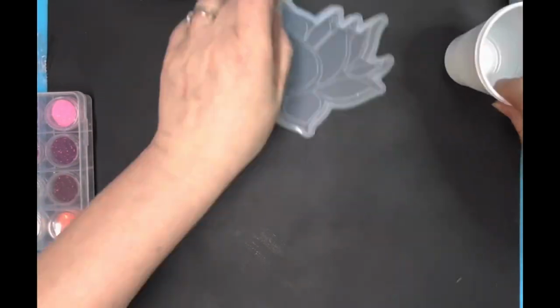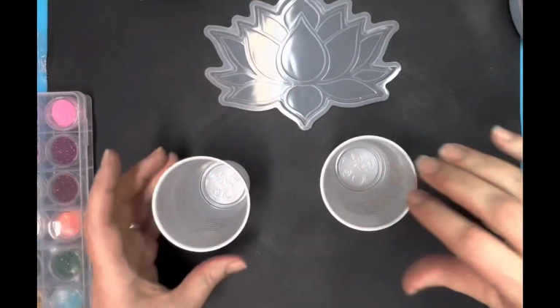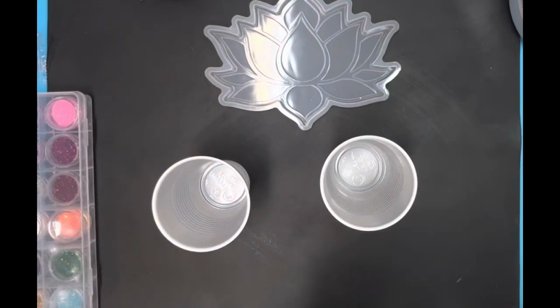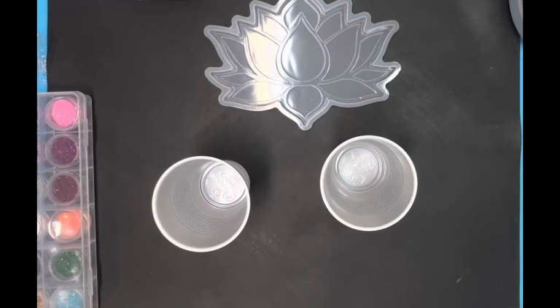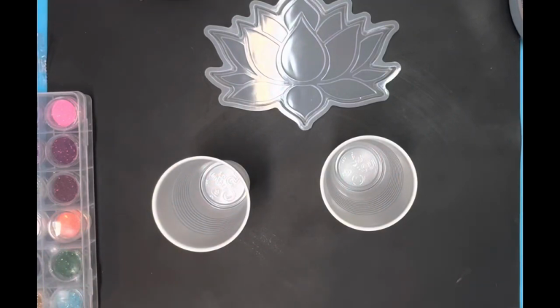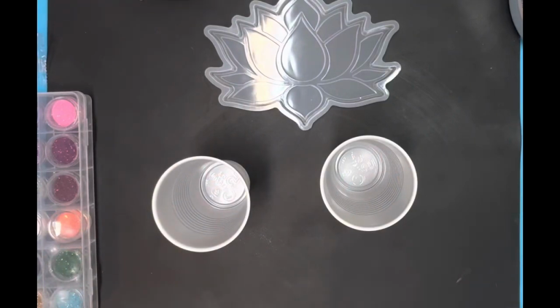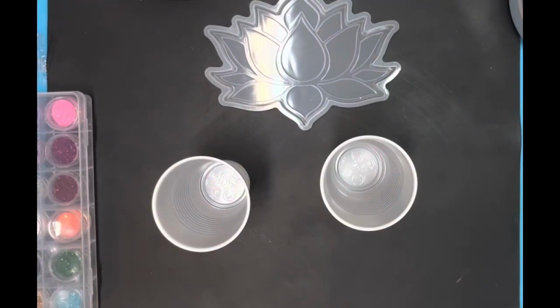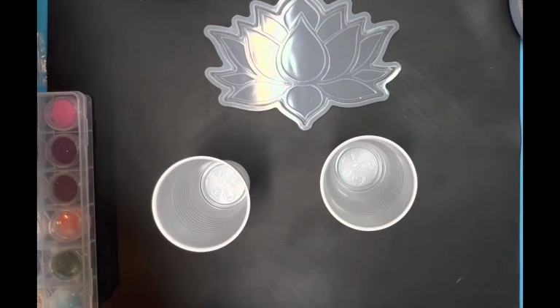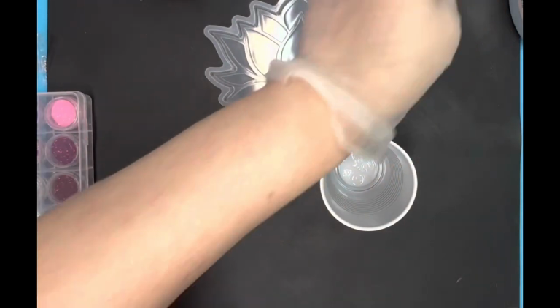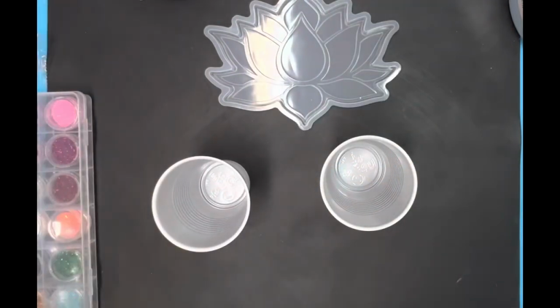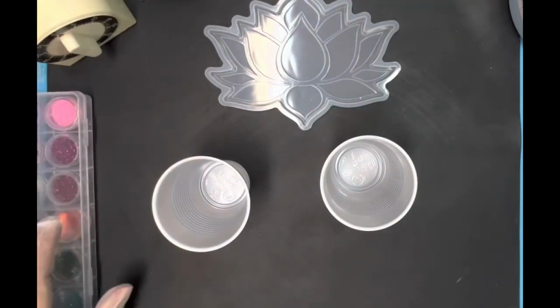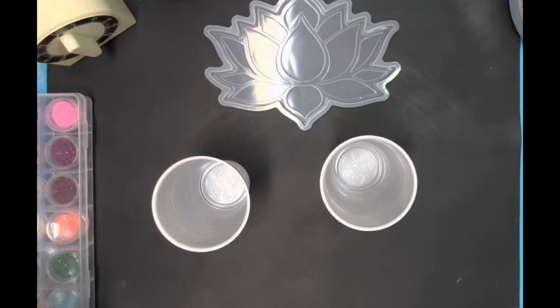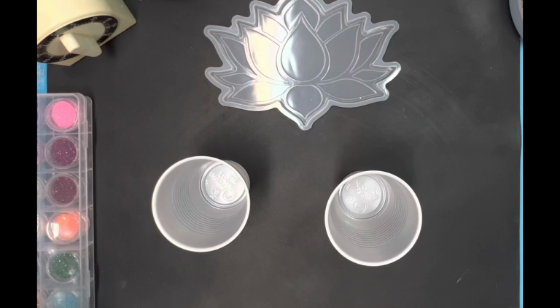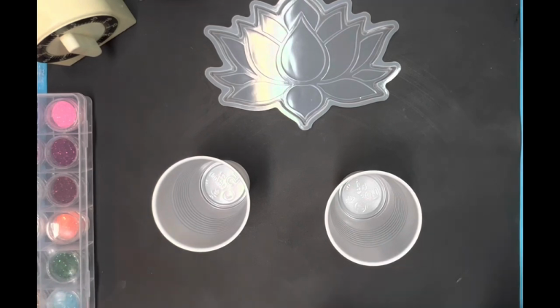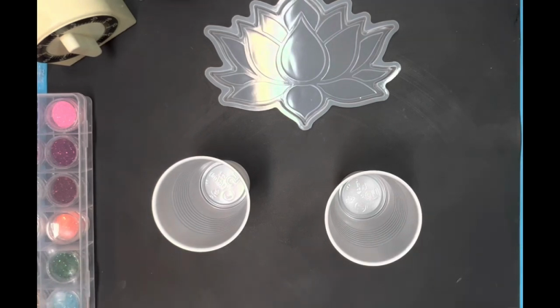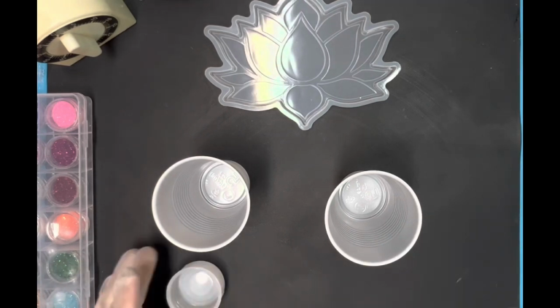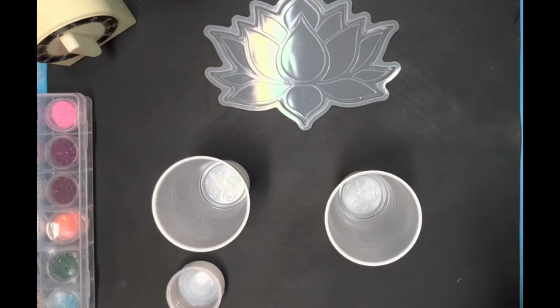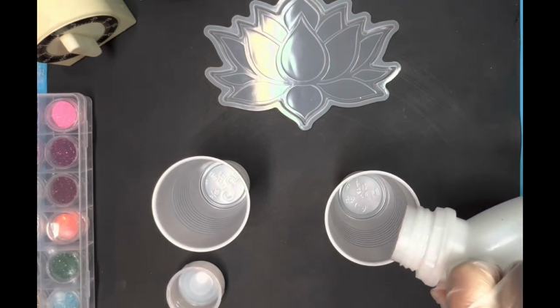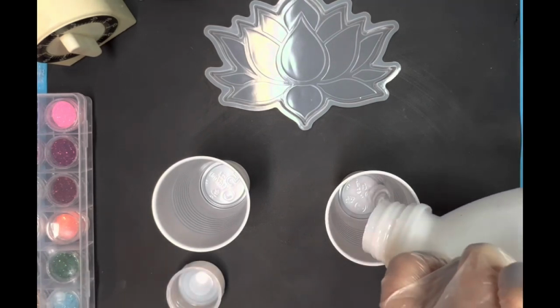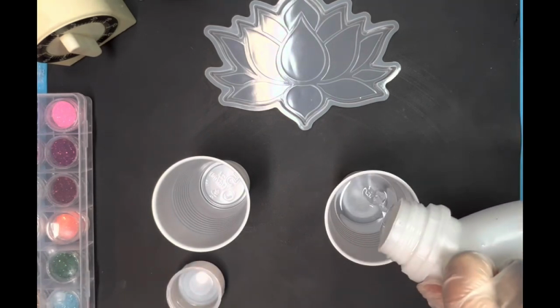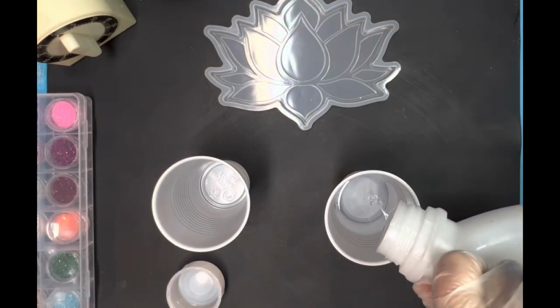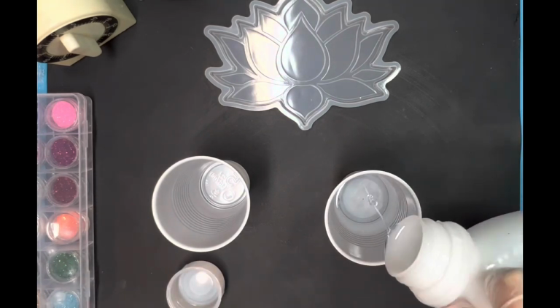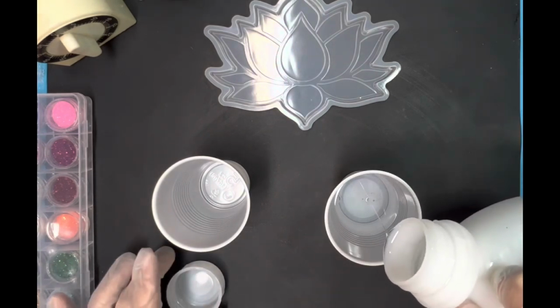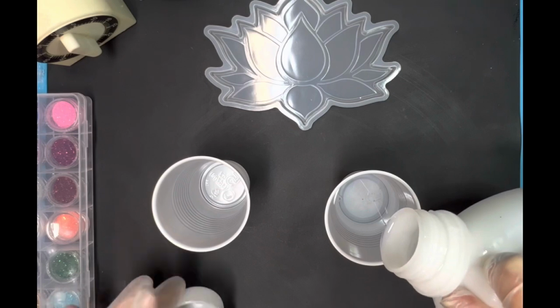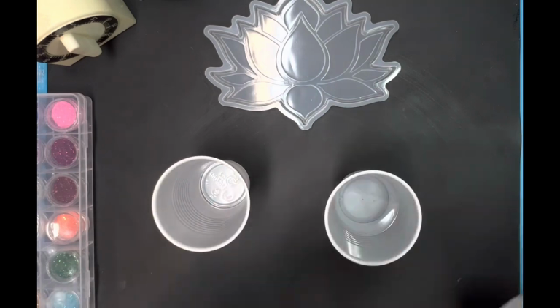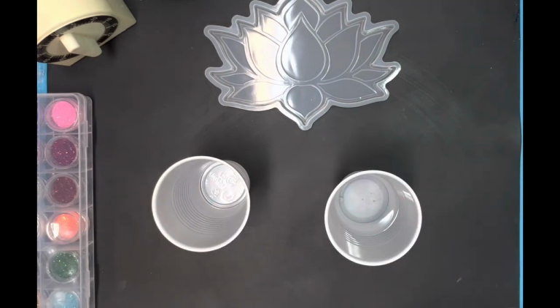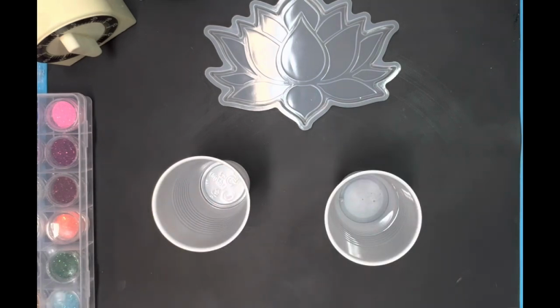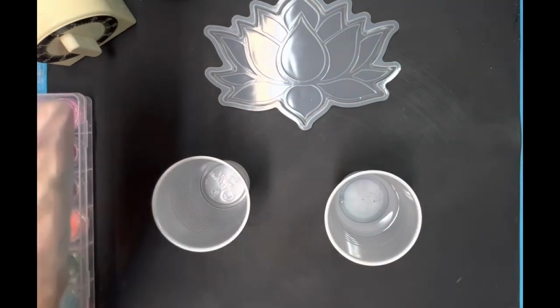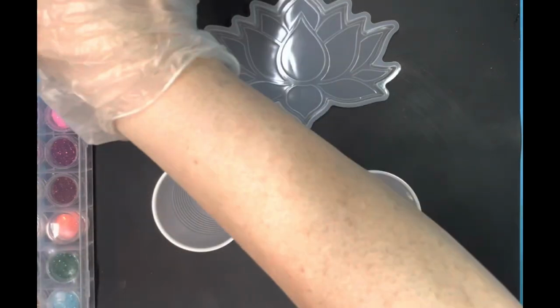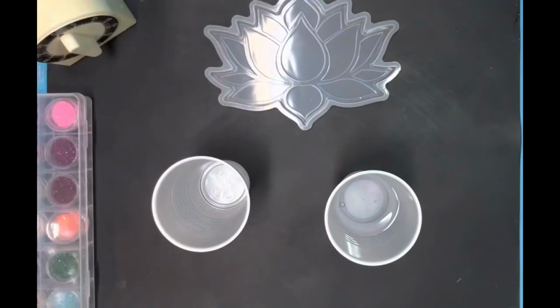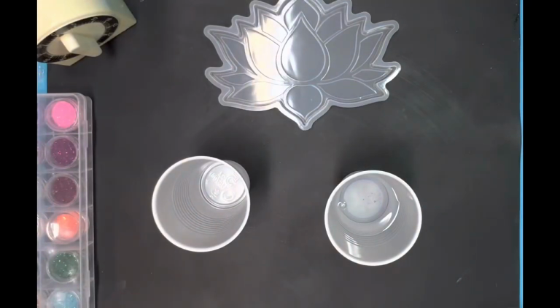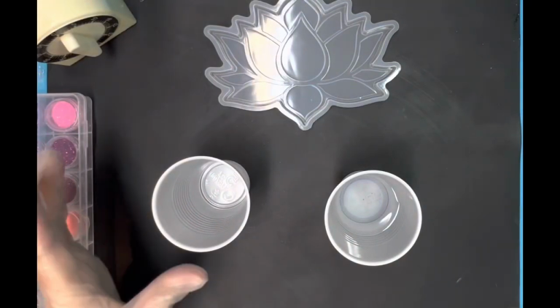I had an idea of what I wanted to do, so I got it cleaned out and made sure there weren't any dust particles, leftover glitter, anything like that. And I'm getting my J-Diction resin out, which is a one-to-one mixture.